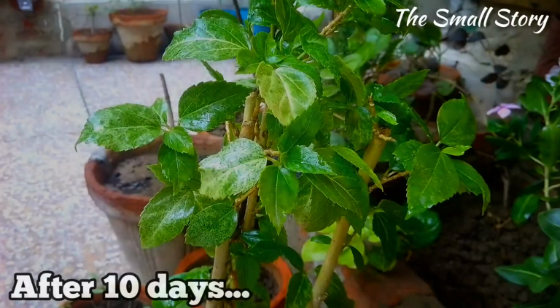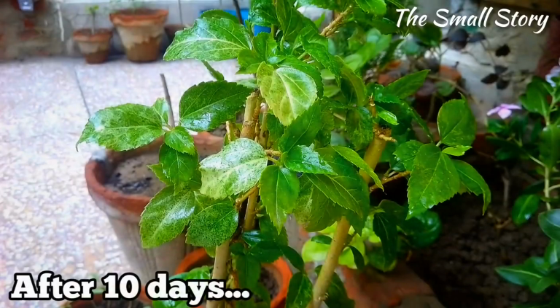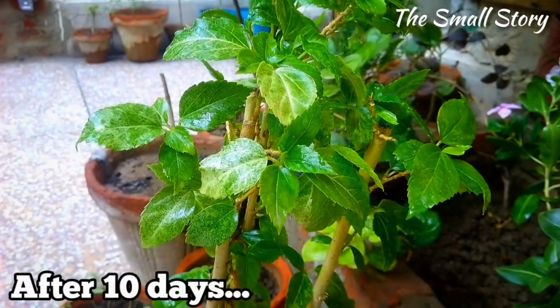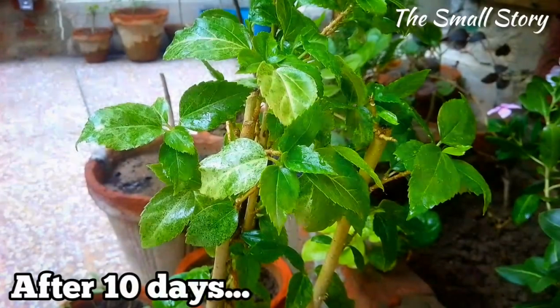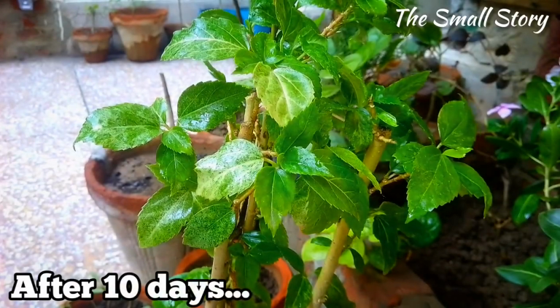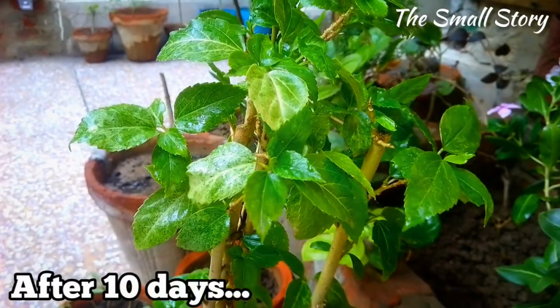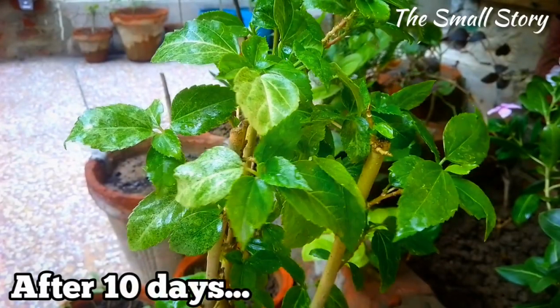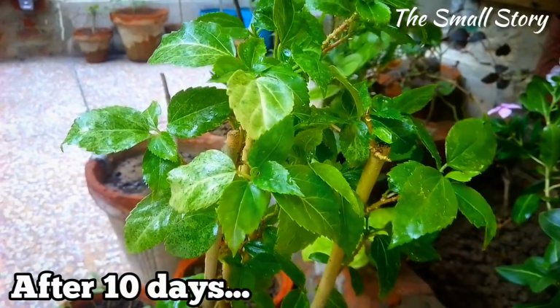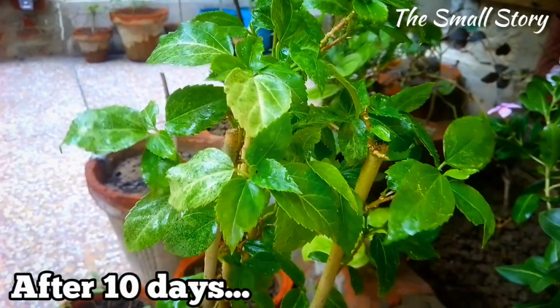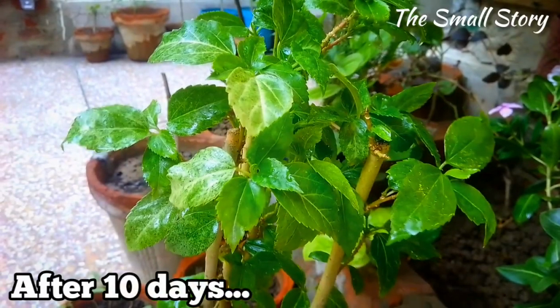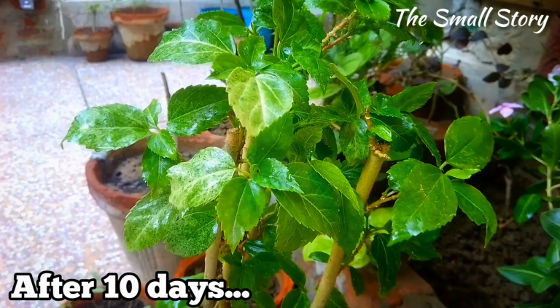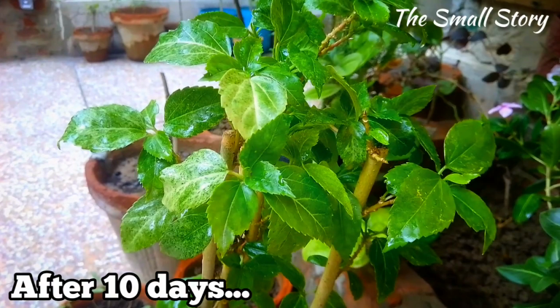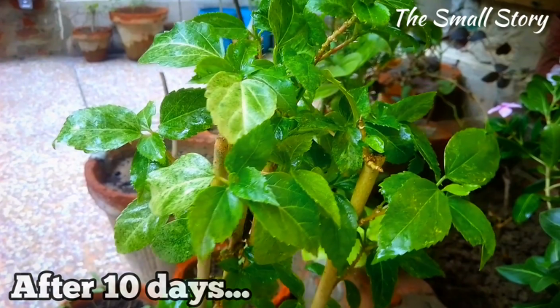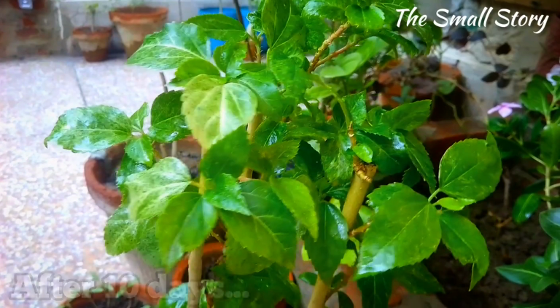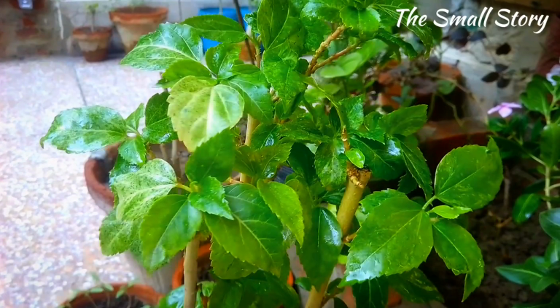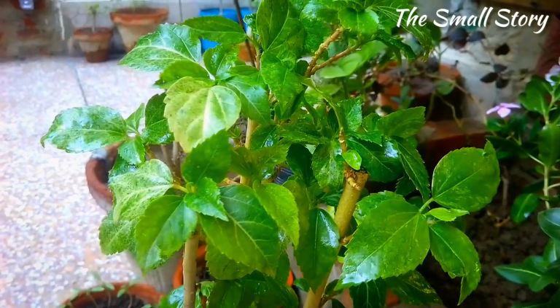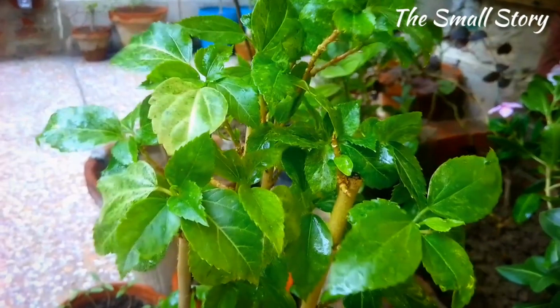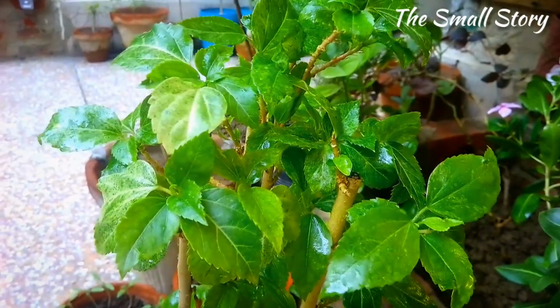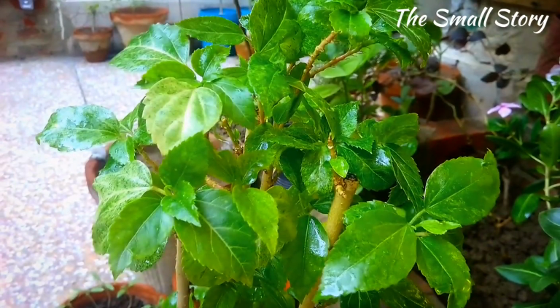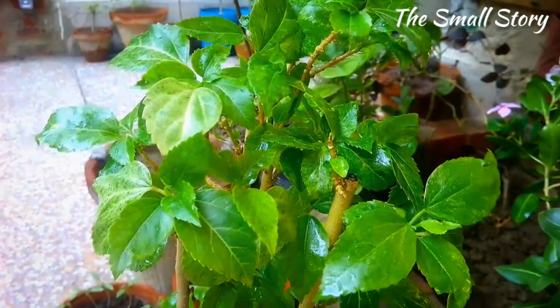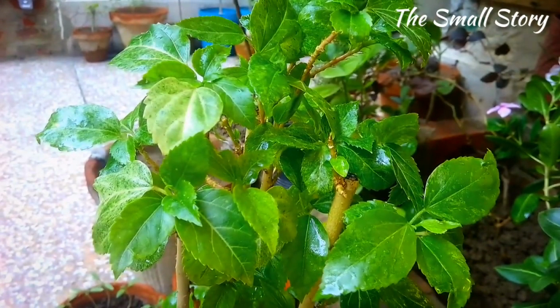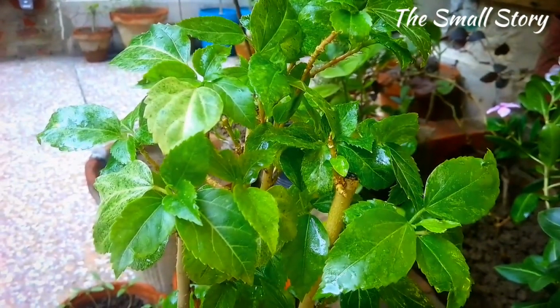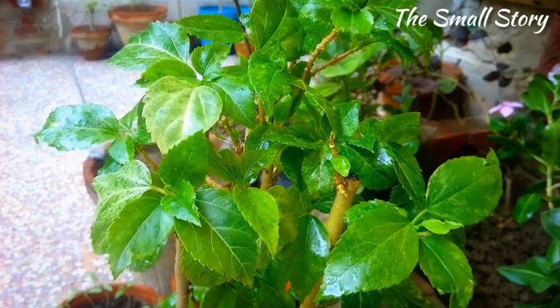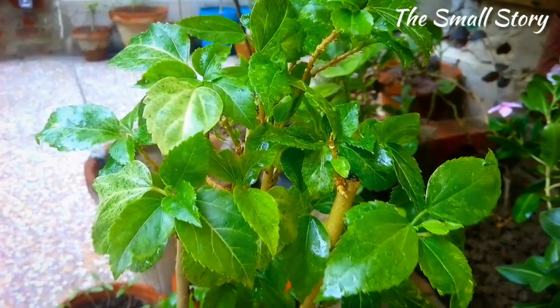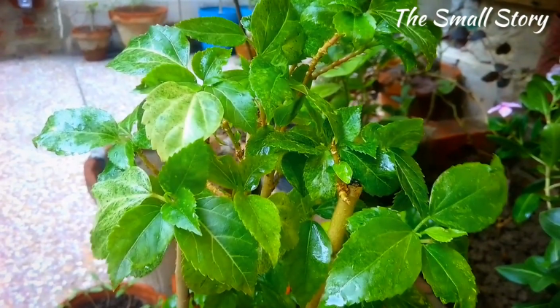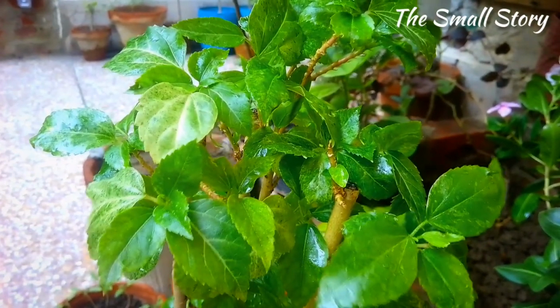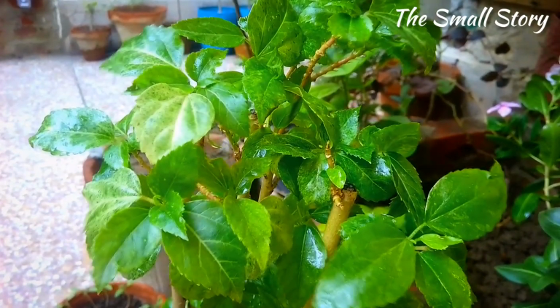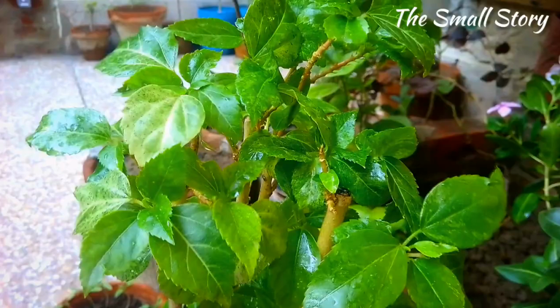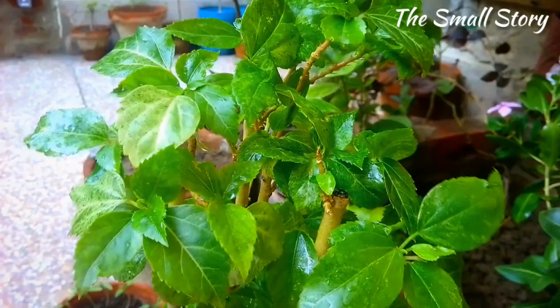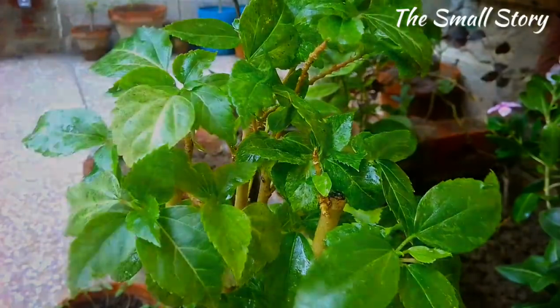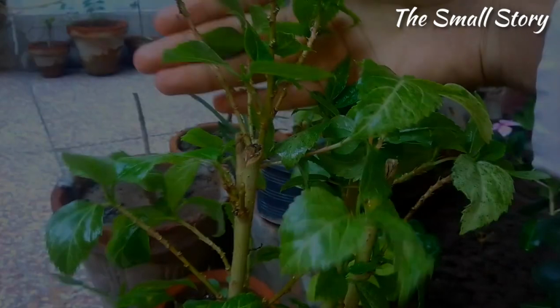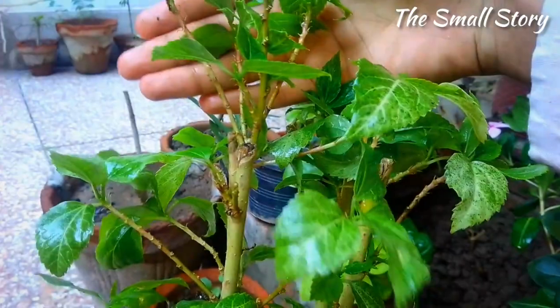After 10 days, look at the hibiscus plant — it is now growing very healthily. There are no more mealybugs on this plant. This result is totally due to this organic pesticide.